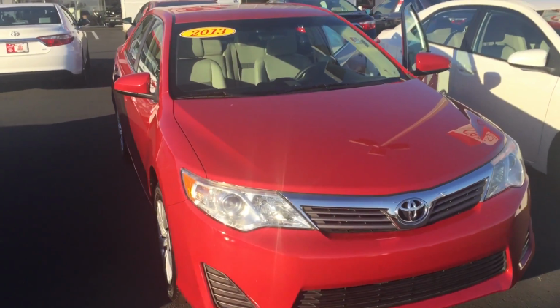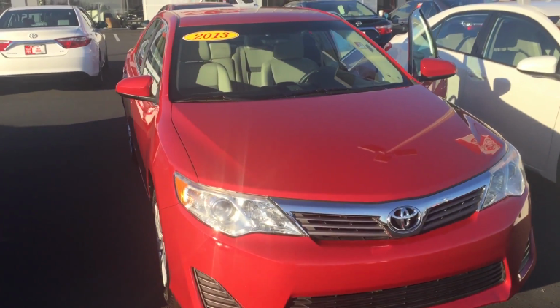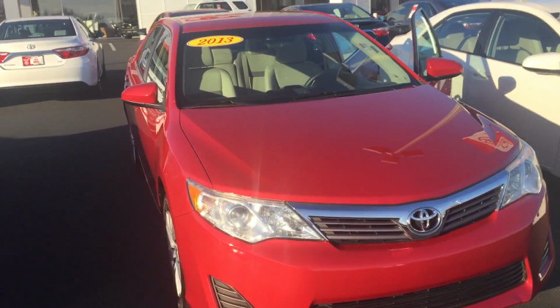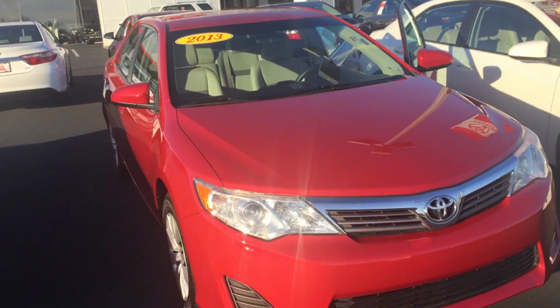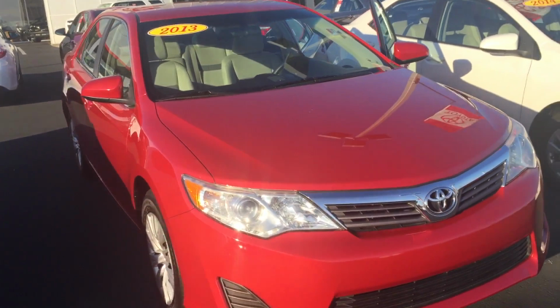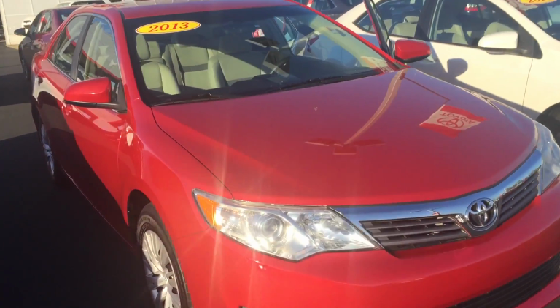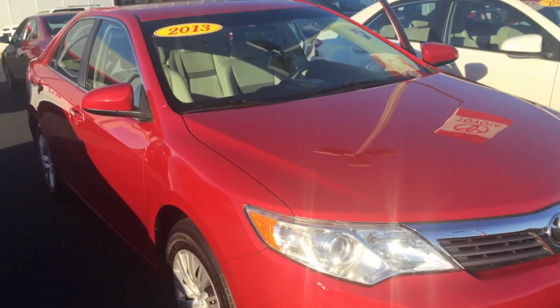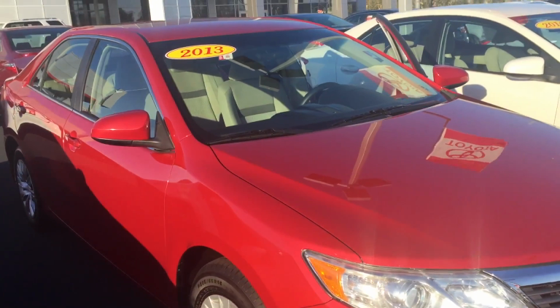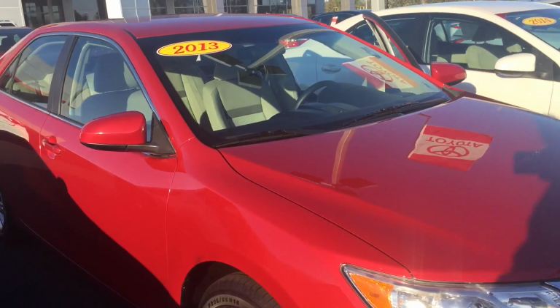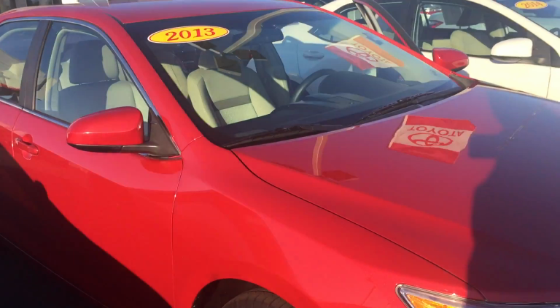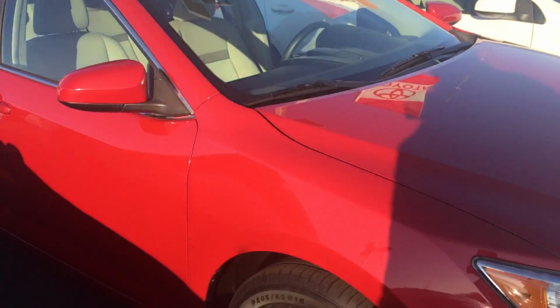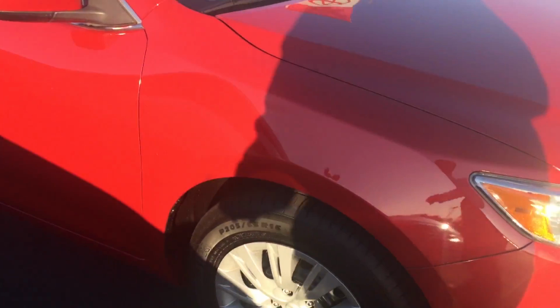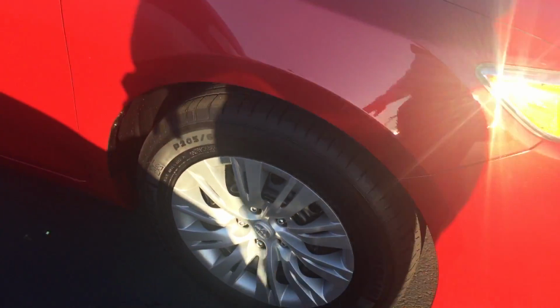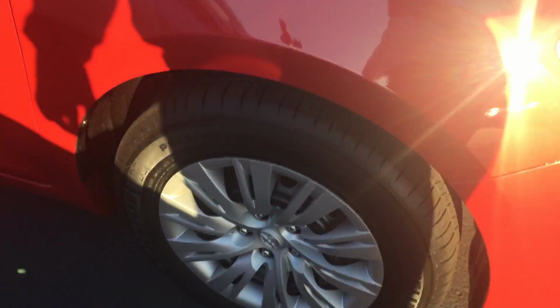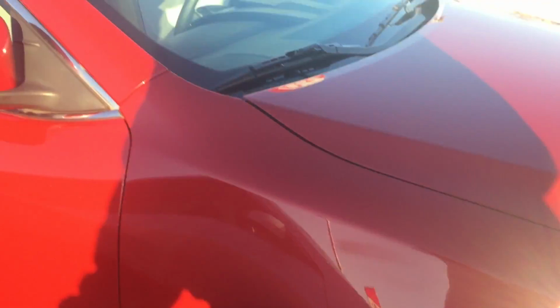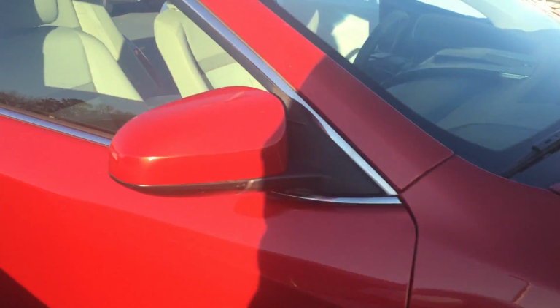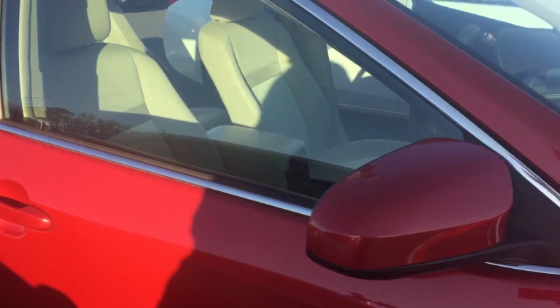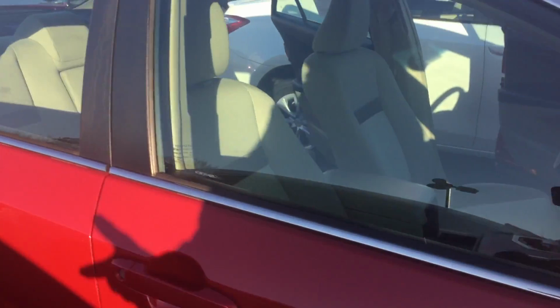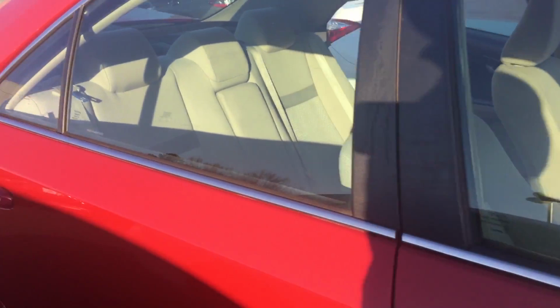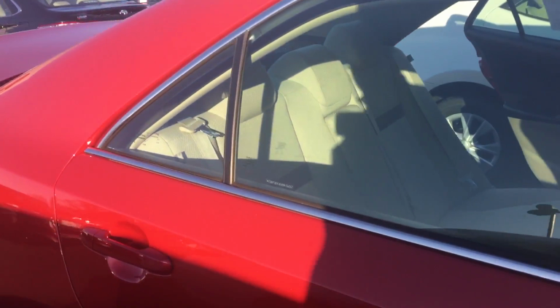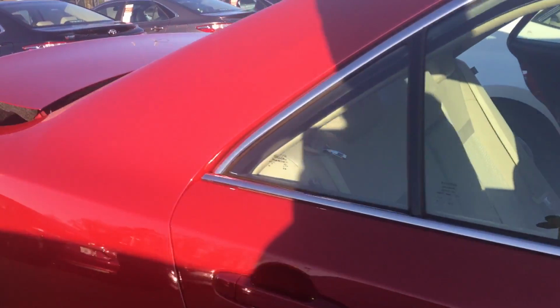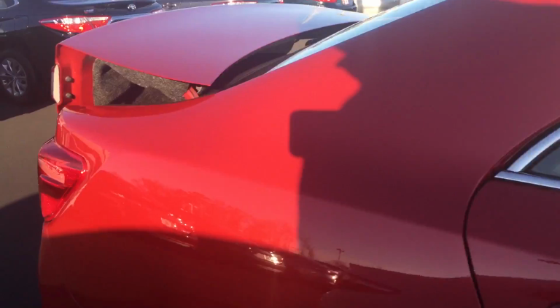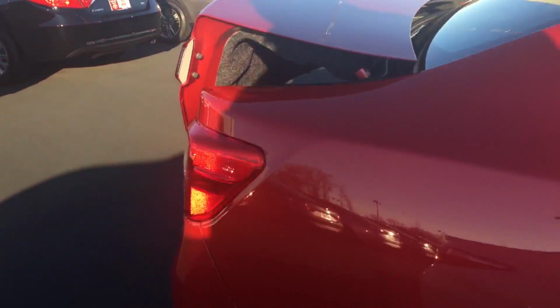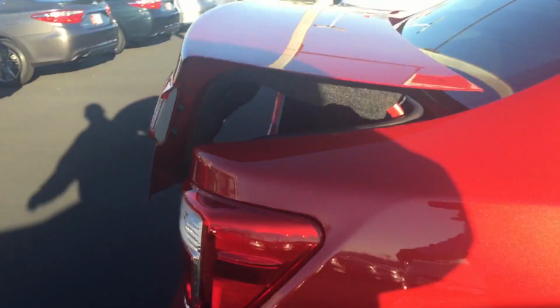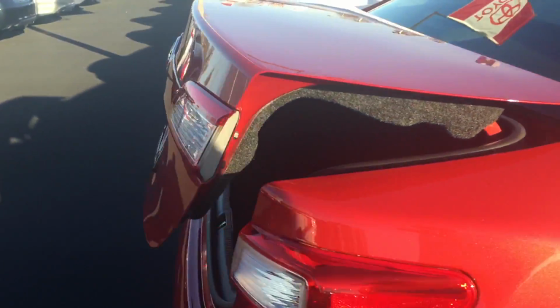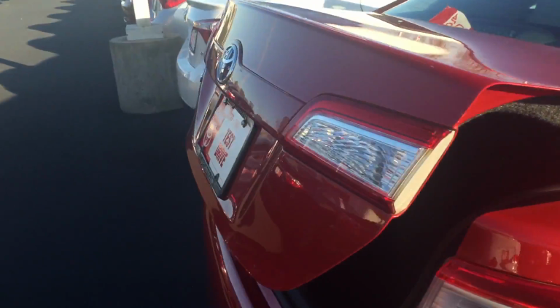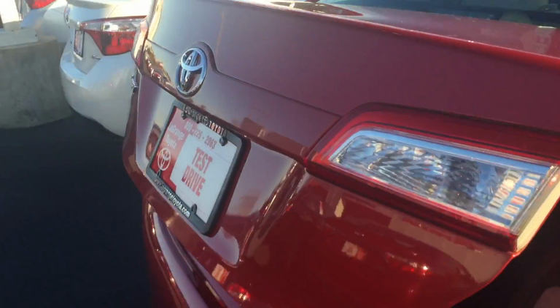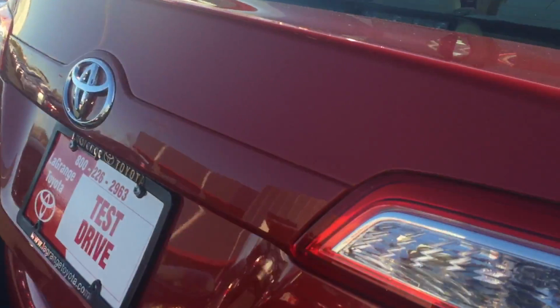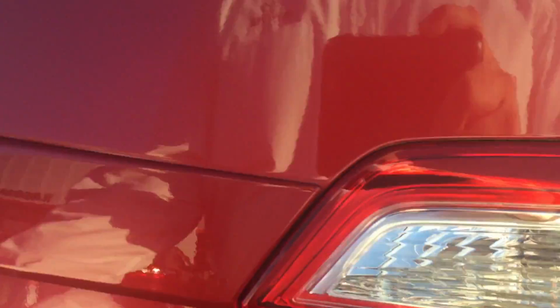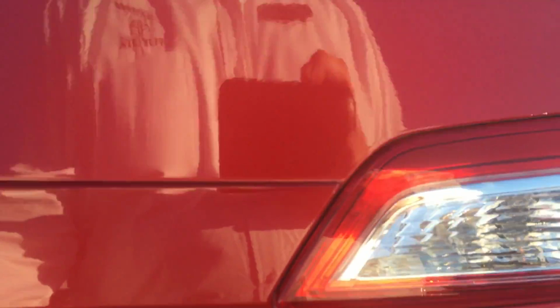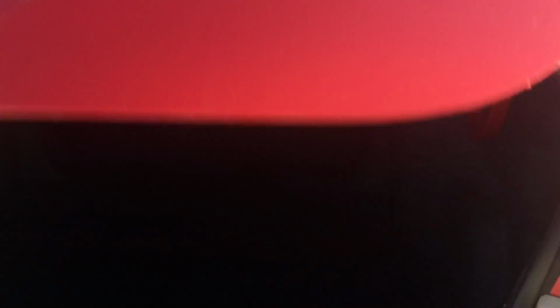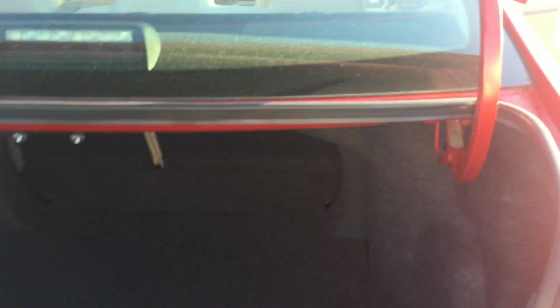This is the L trim level, very good shape exterior. Got Michelin tires on it, no scratches — visibly there's no issues on the outside.